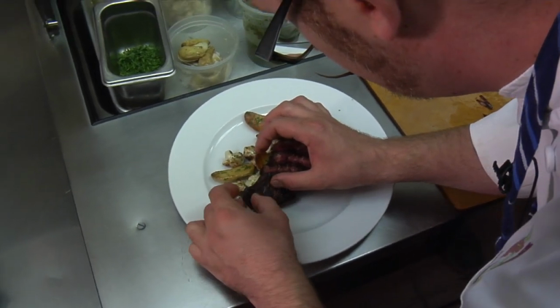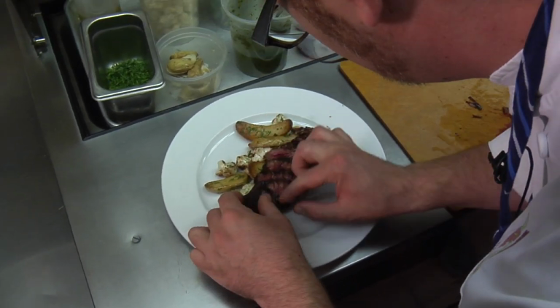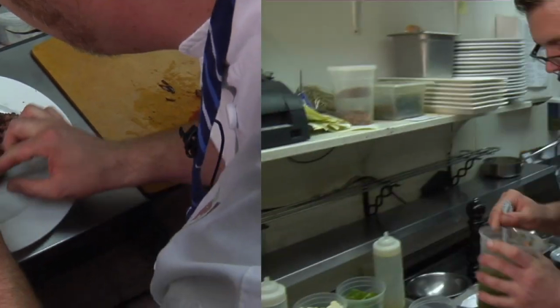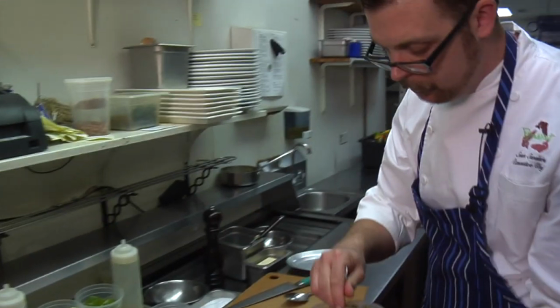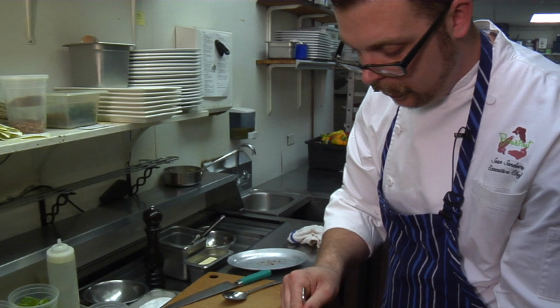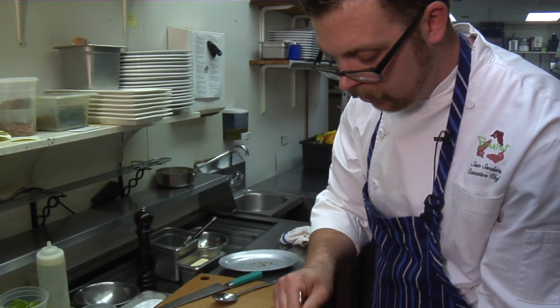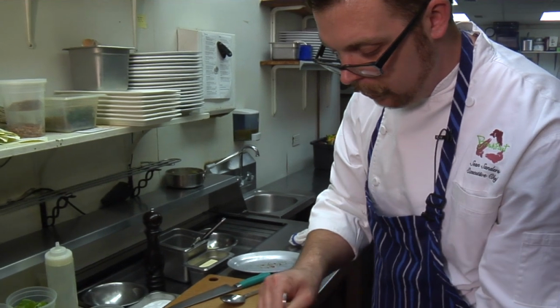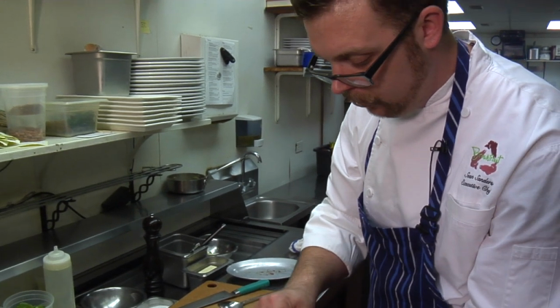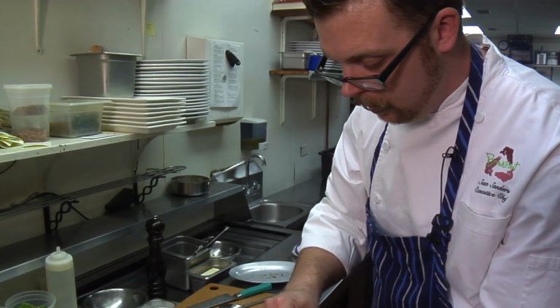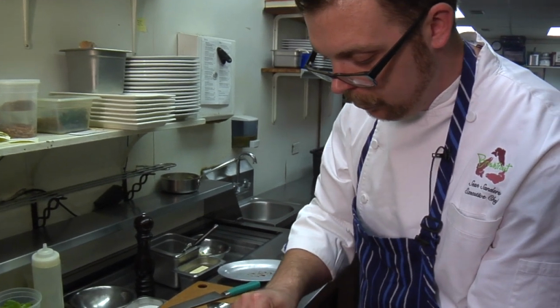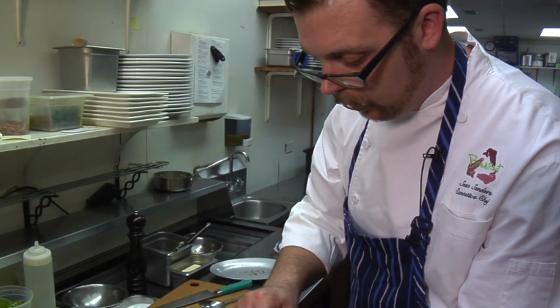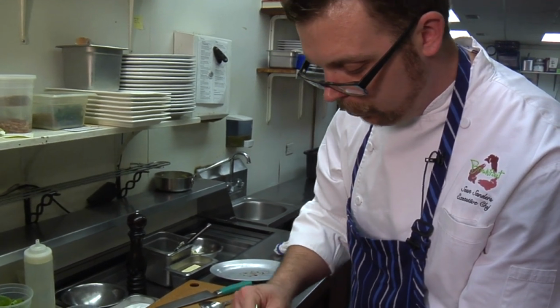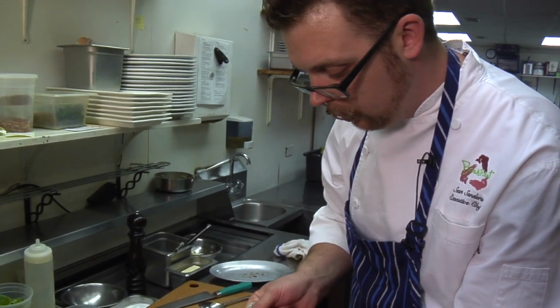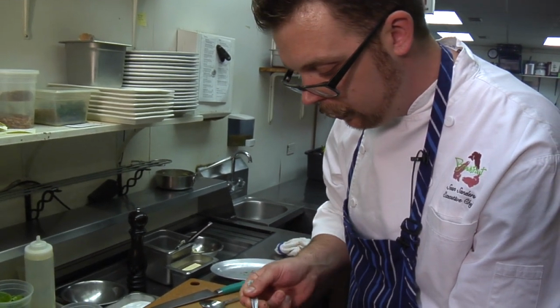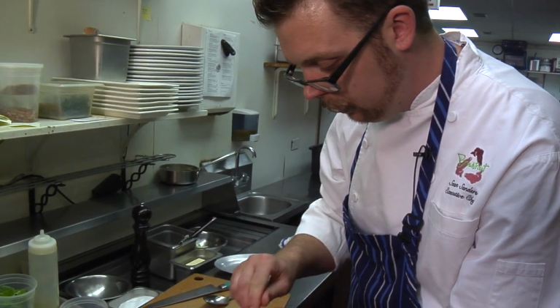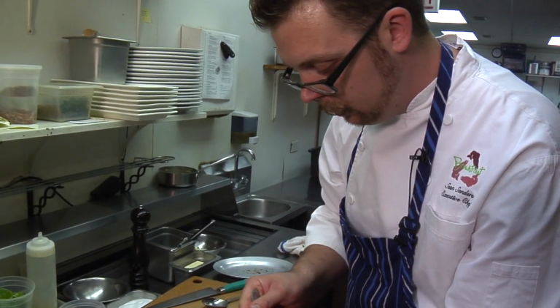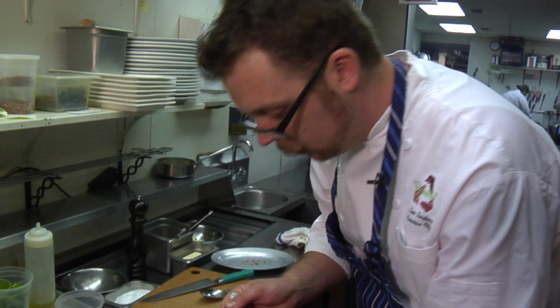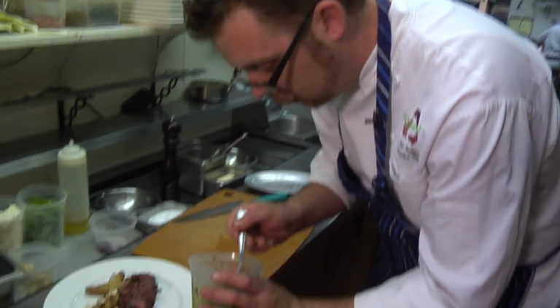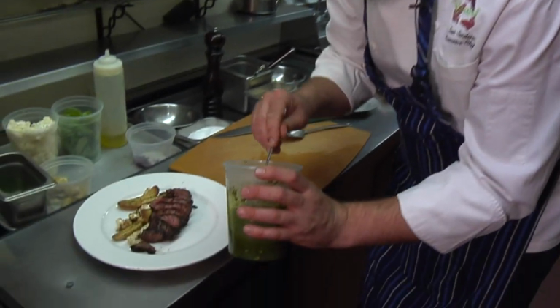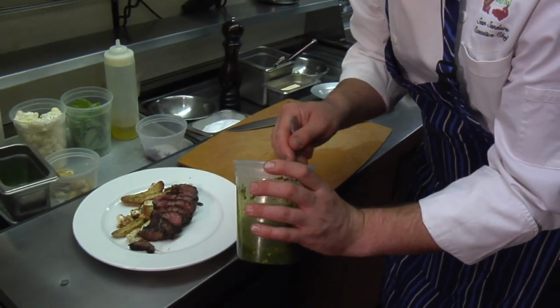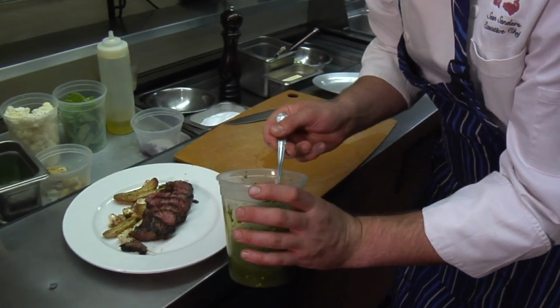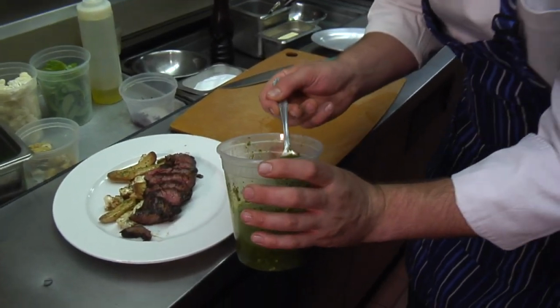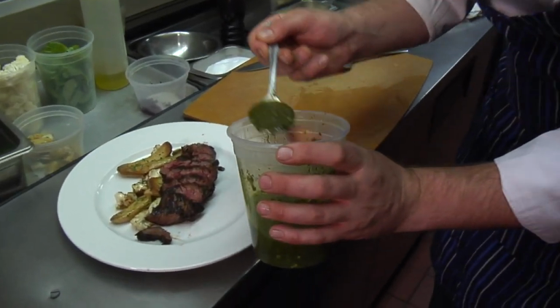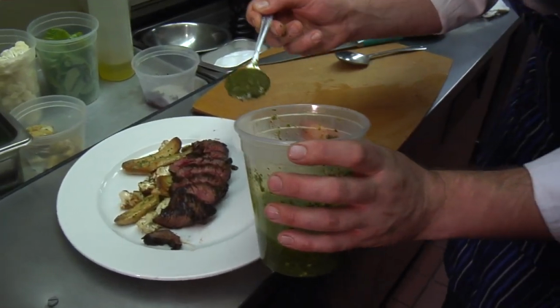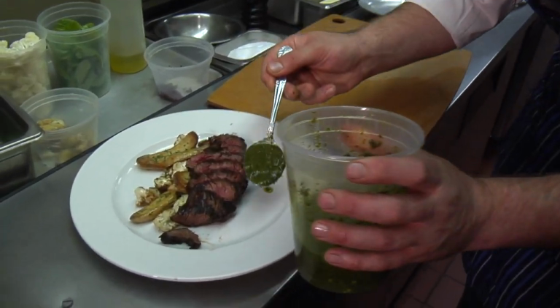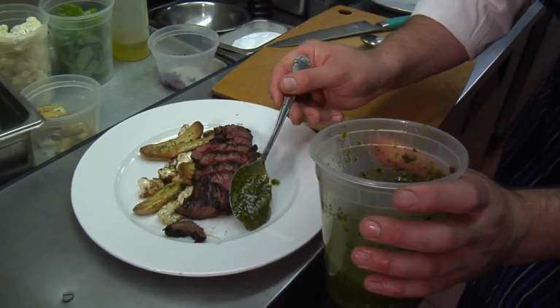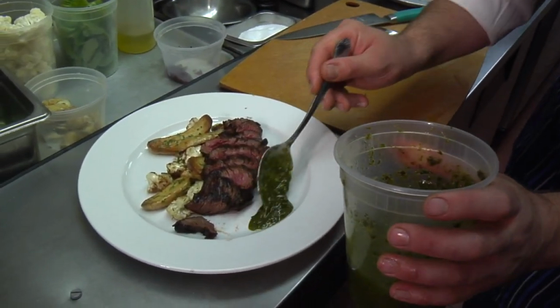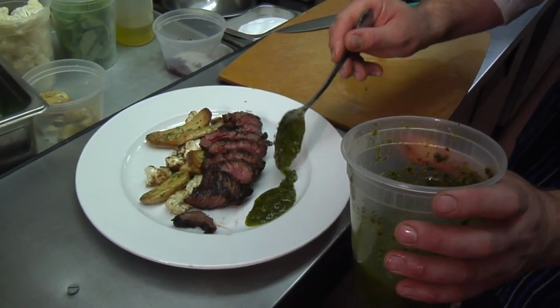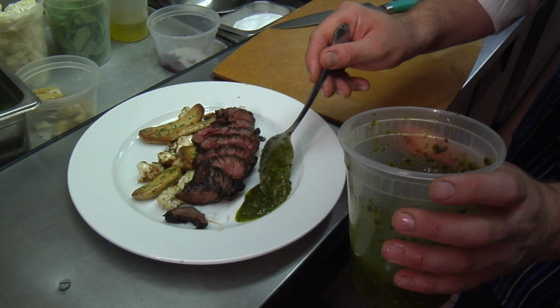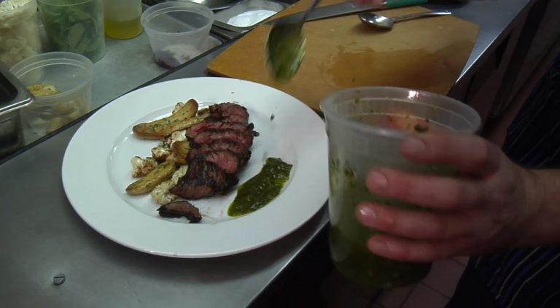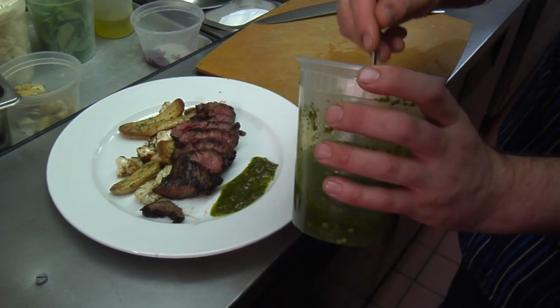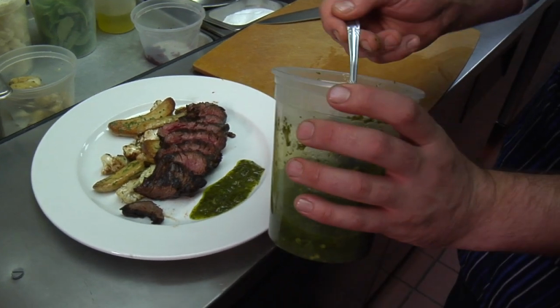The next step is going to be to put our chimichurri on. This has a little bit of parsley, a little bit of garlic, and a little bit of green coriander. That's going to kind of be the sauce, so that'll just sit right in front of our steak.